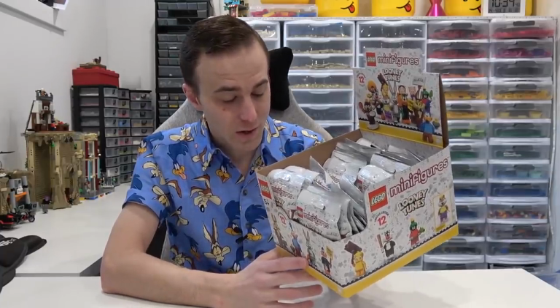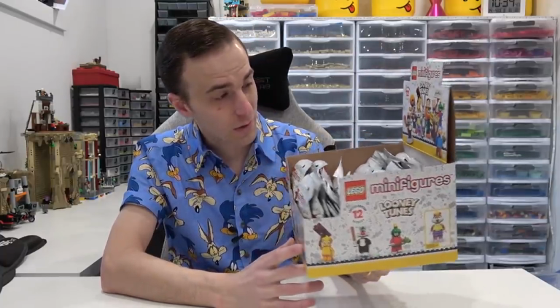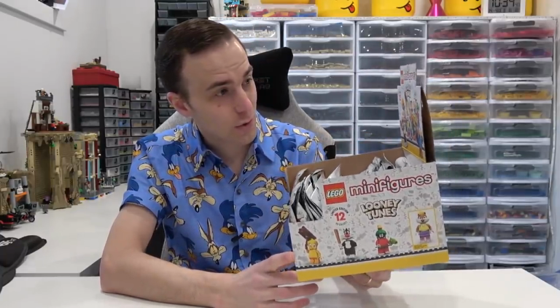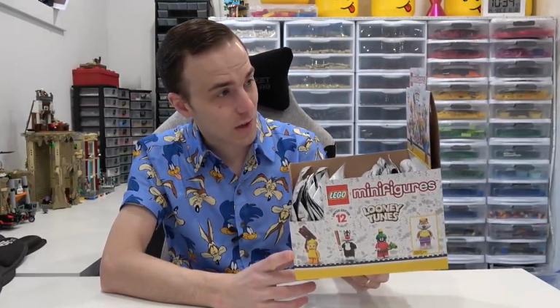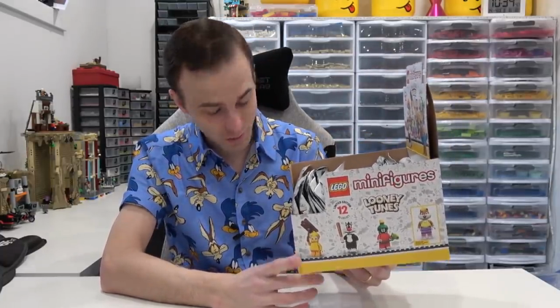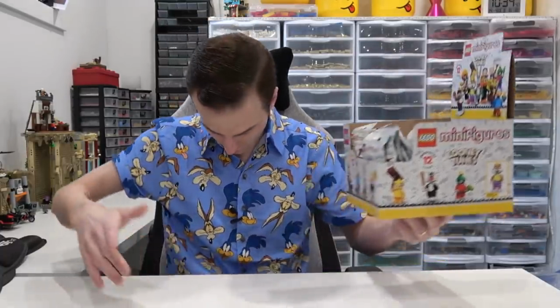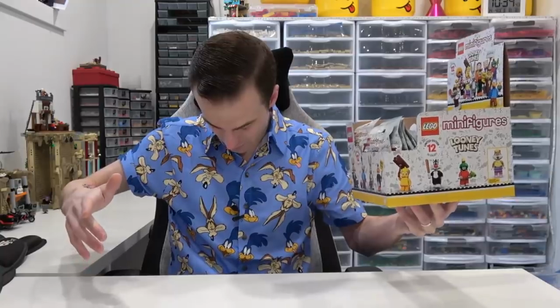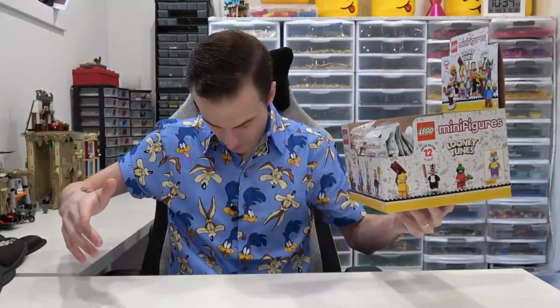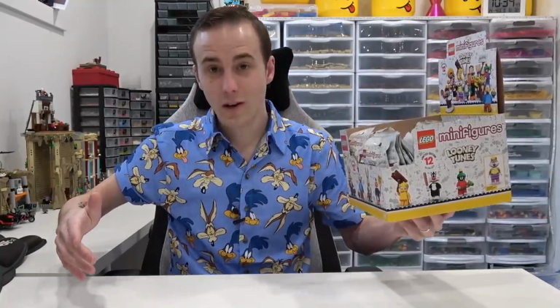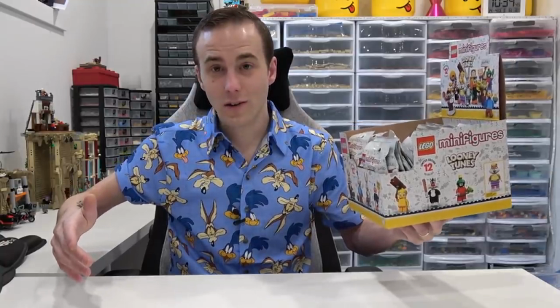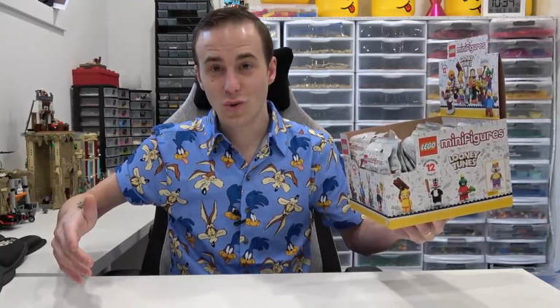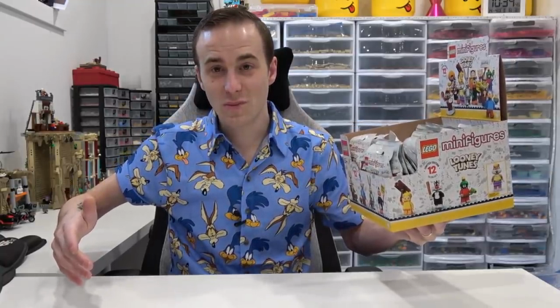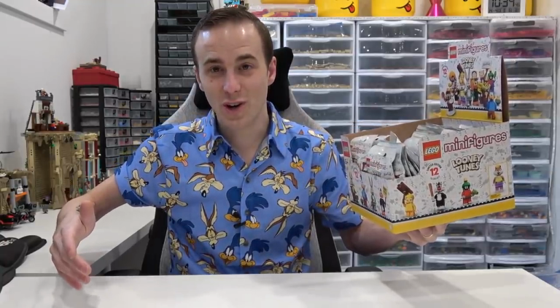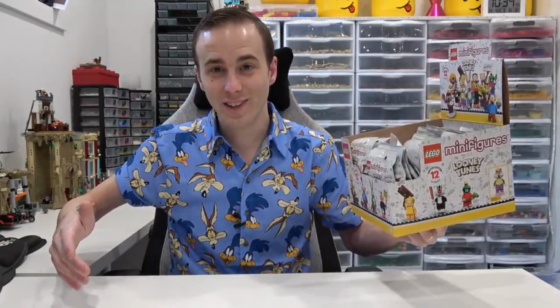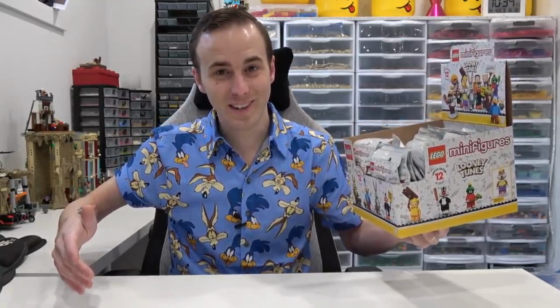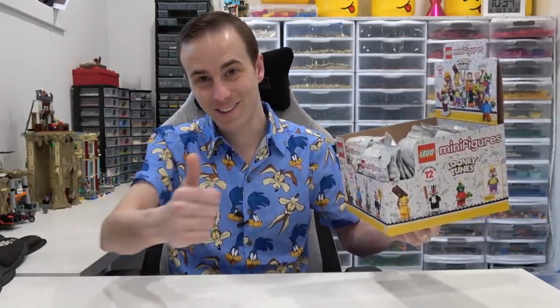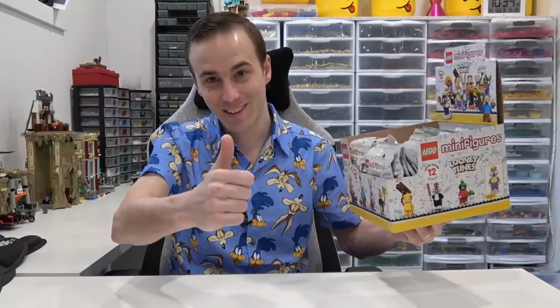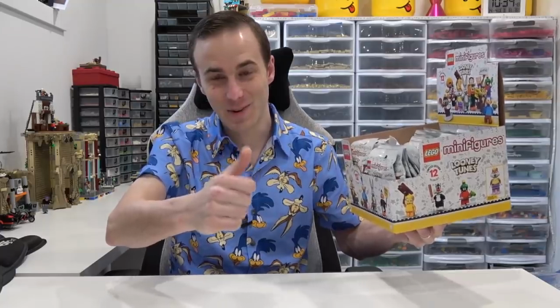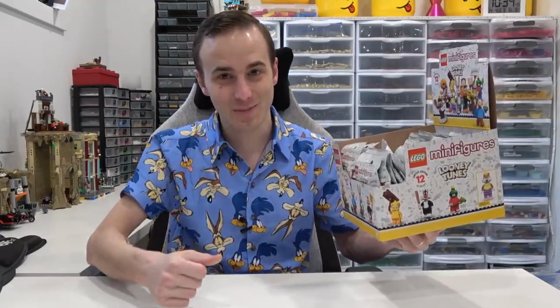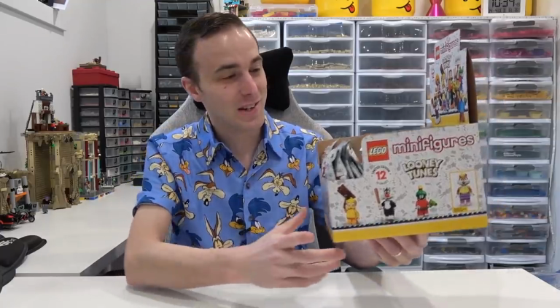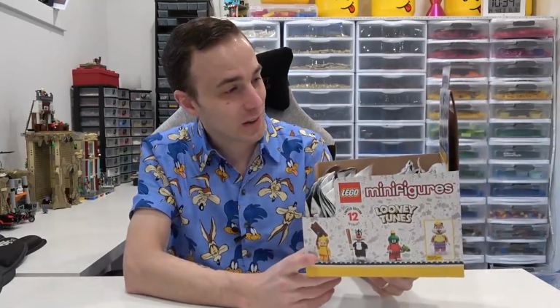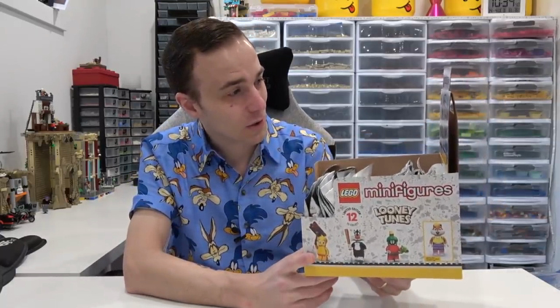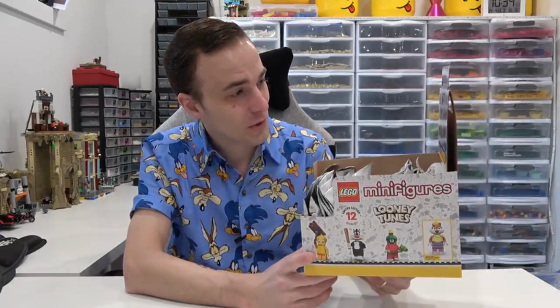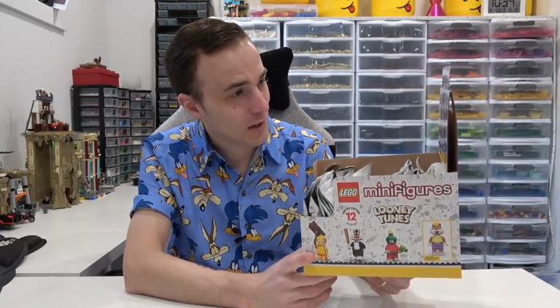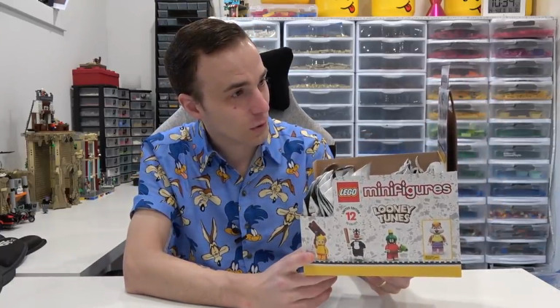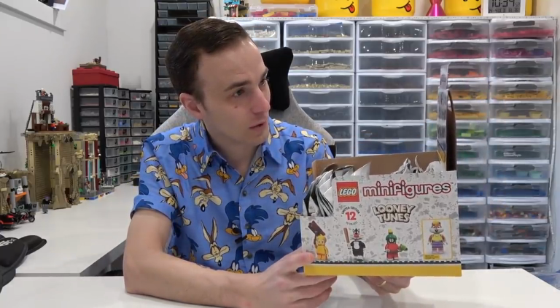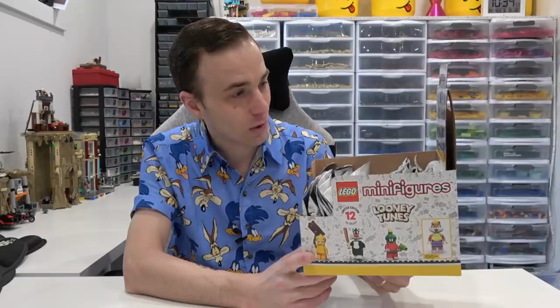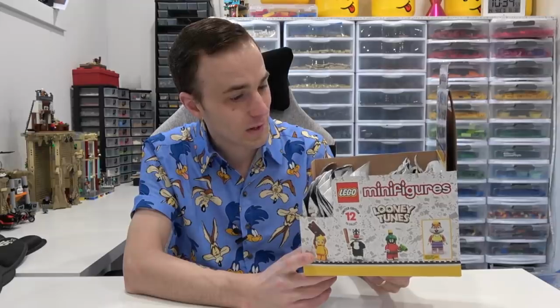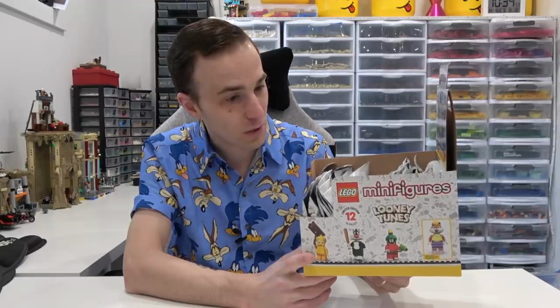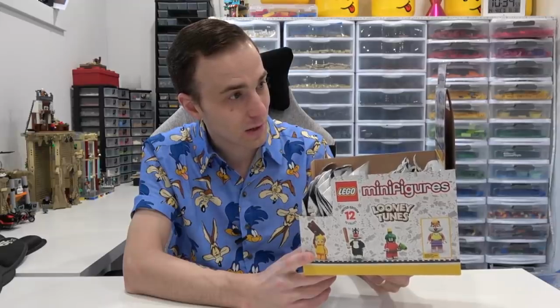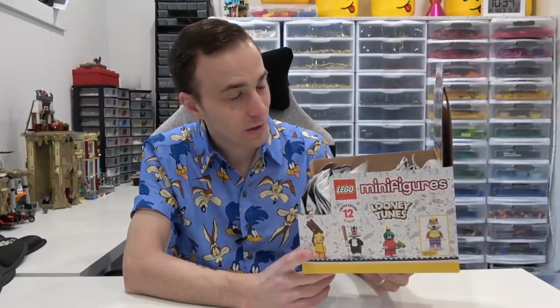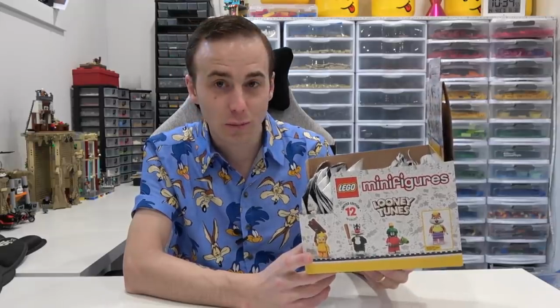I'm rather excited to start this live stream. You can see I've got my Looney Tunes themed shirt on. It's pretty awesome. So we're going to get started. We're going to crack these open and then we'll have a look at all the figs, see what we get and sort of go from there.